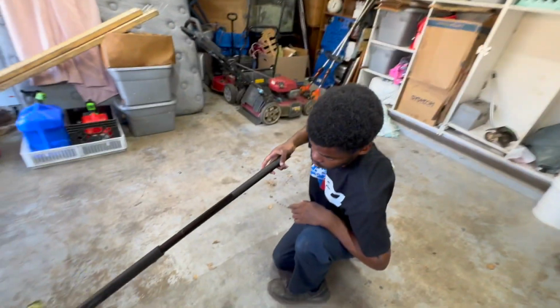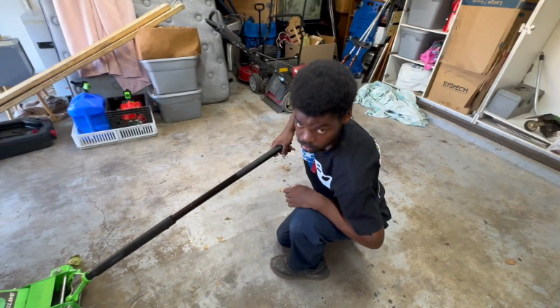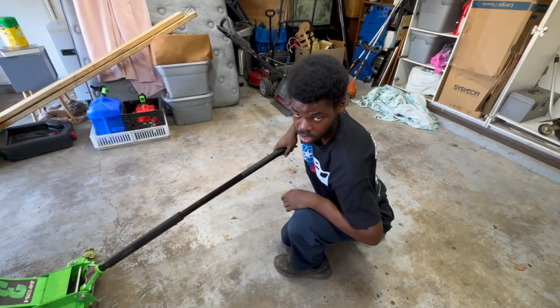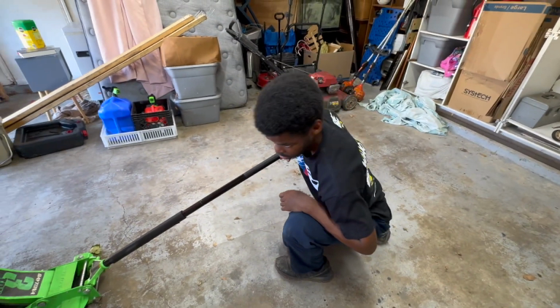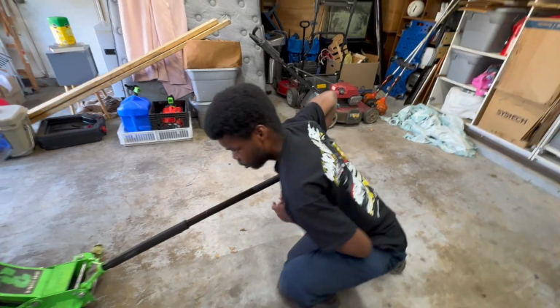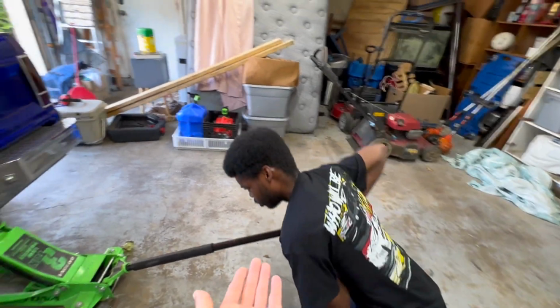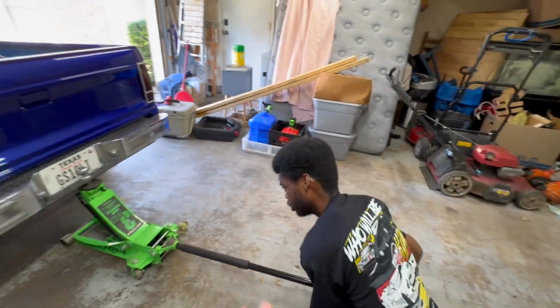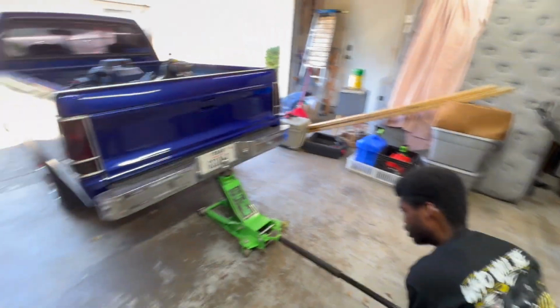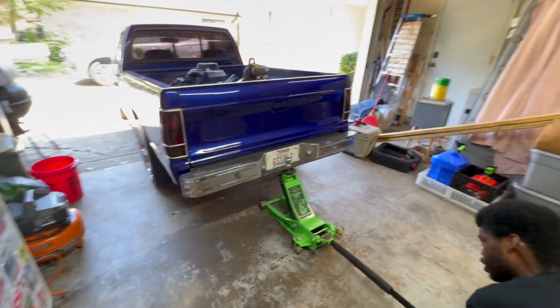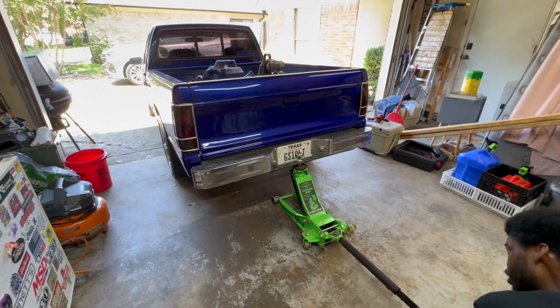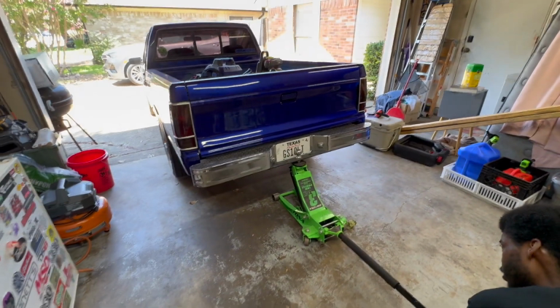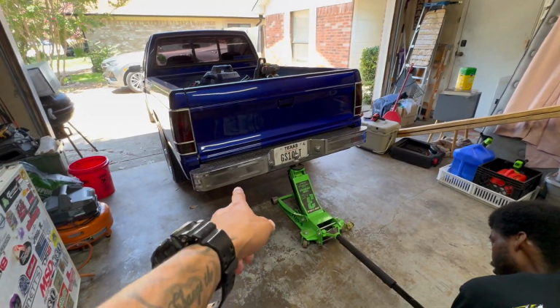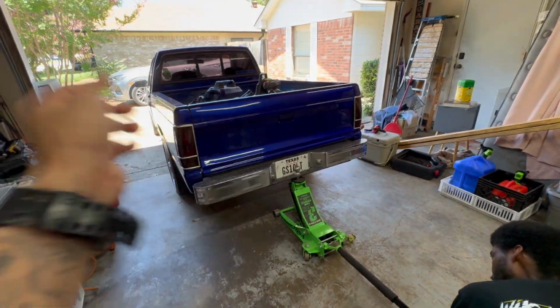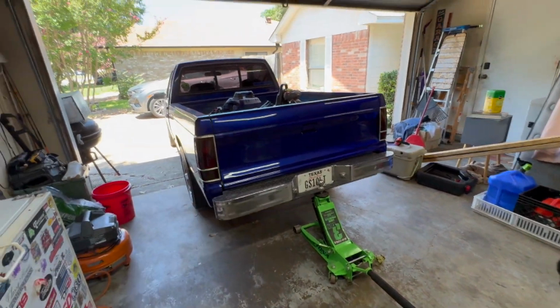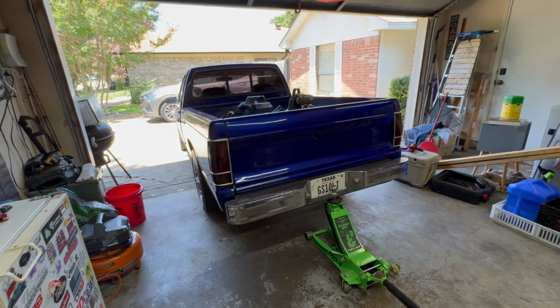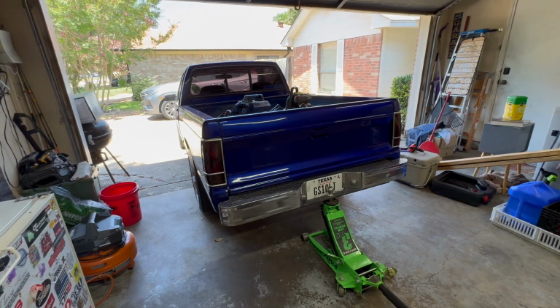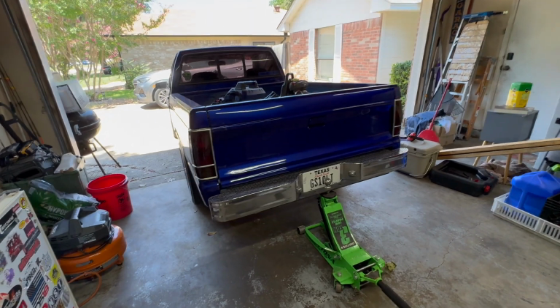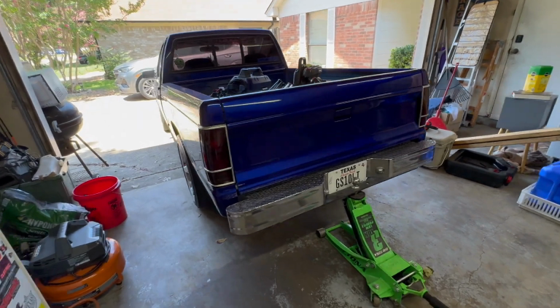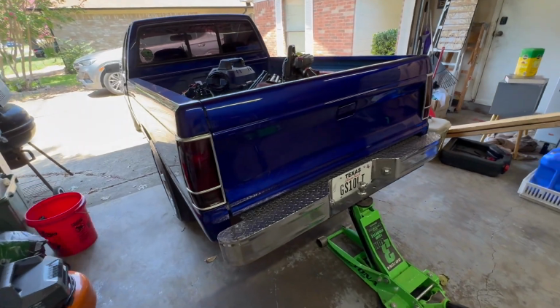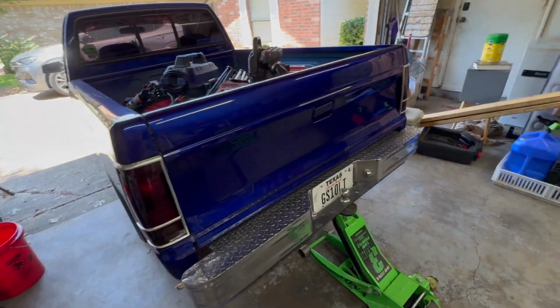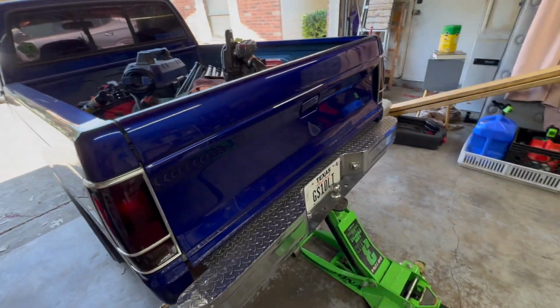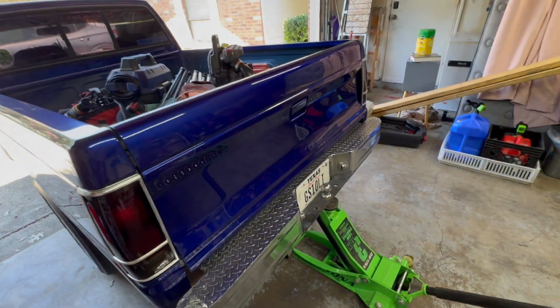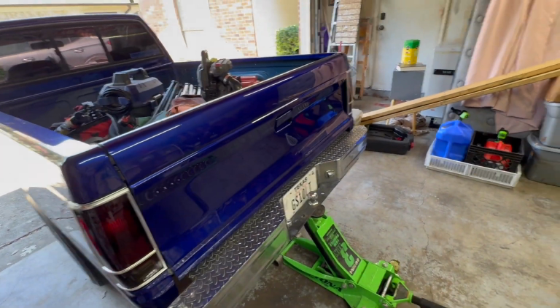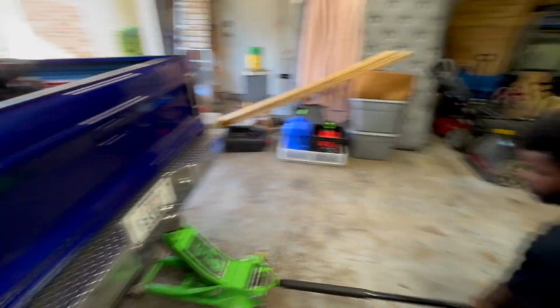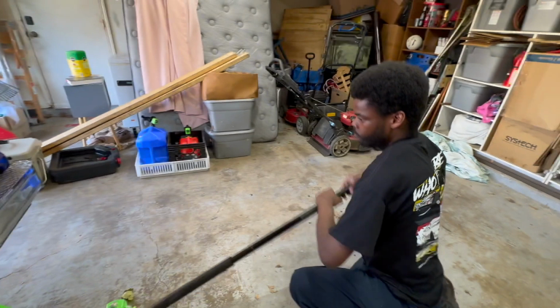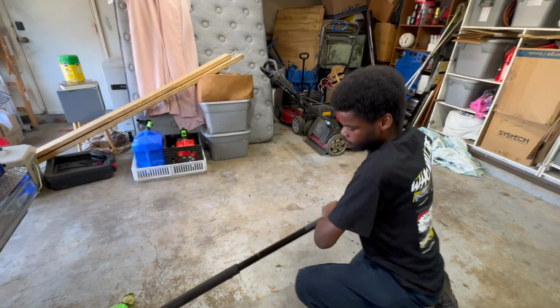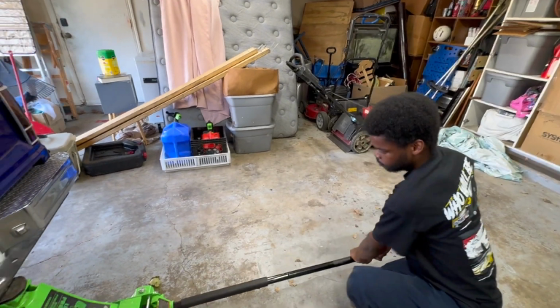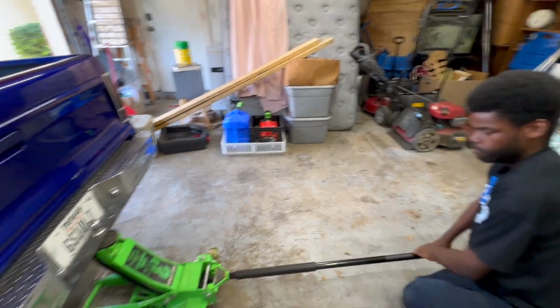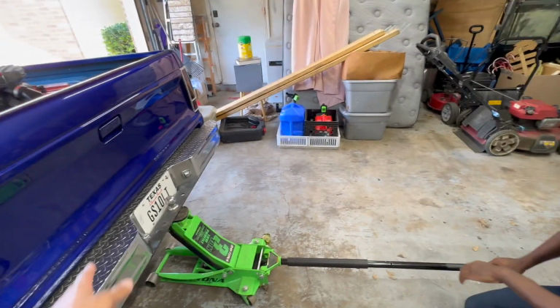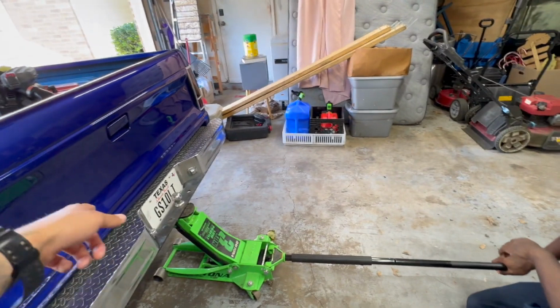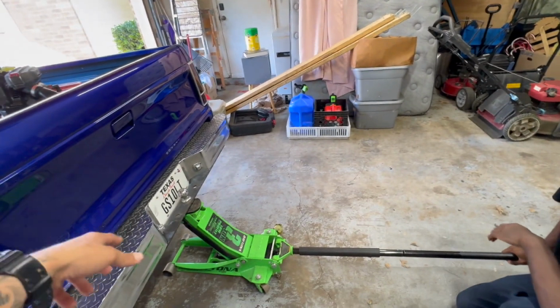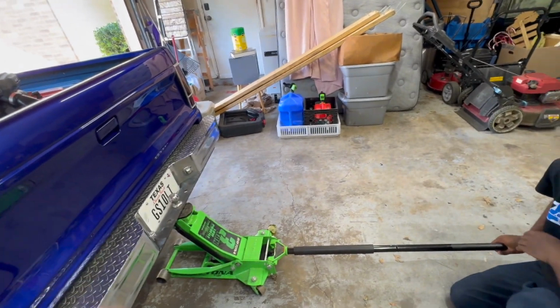Say hi, Jordan. He's the one with the Ranger, guys. Then we're going to jack it up and I'll show y'all these blown air shocks. Actually Jordan, before we jack it up, I guess I should show them how bad it is, right?